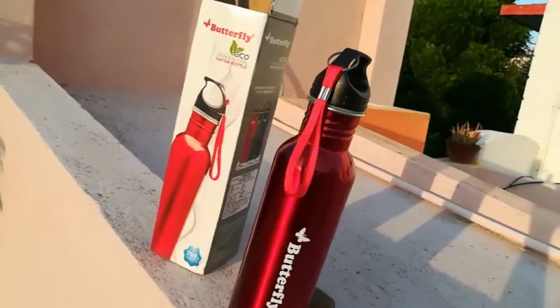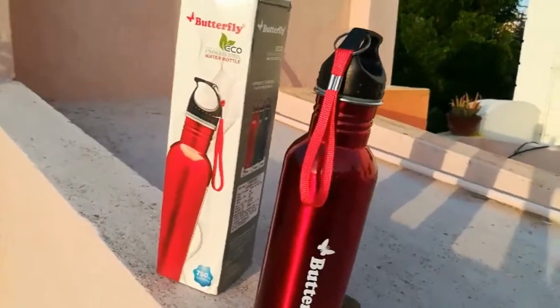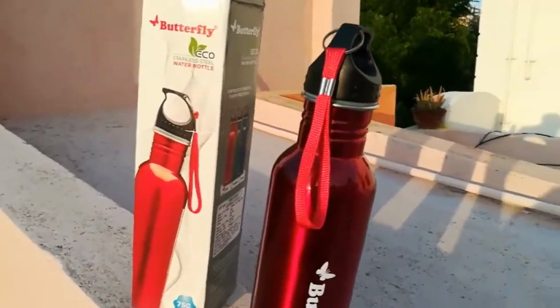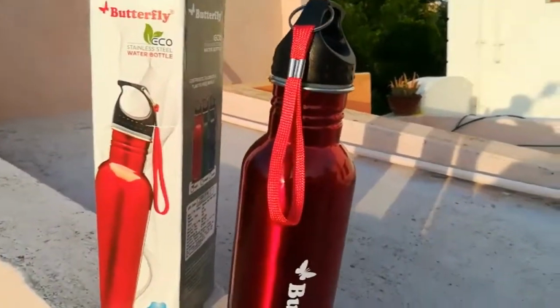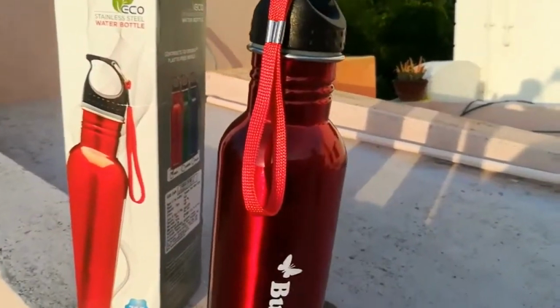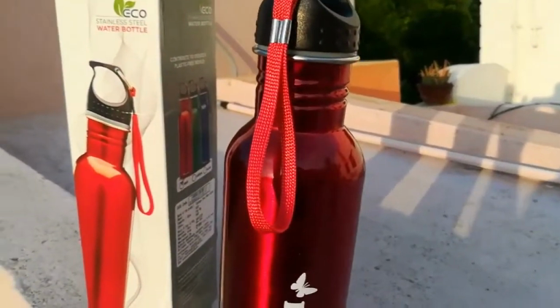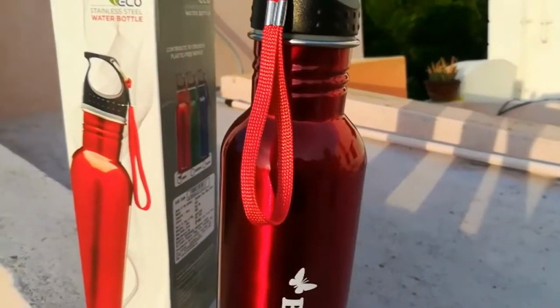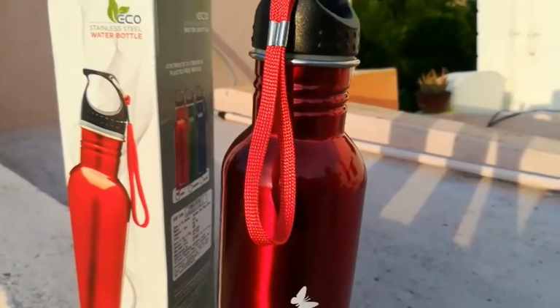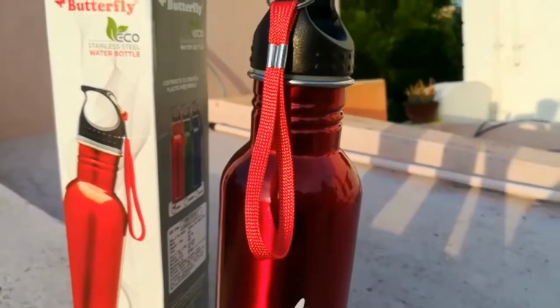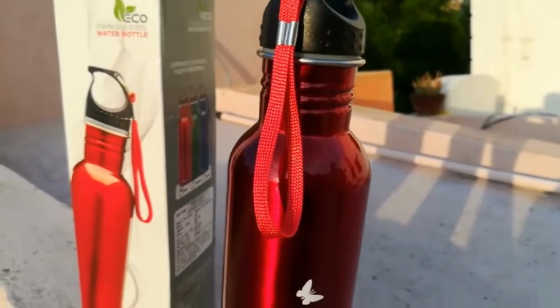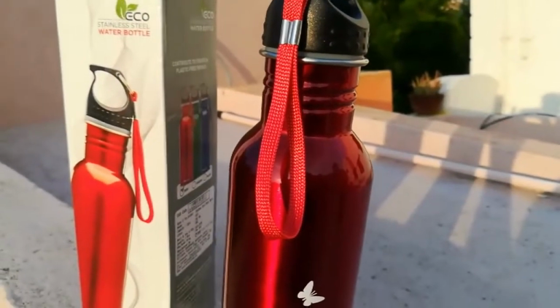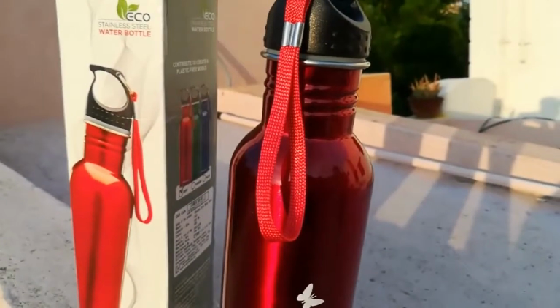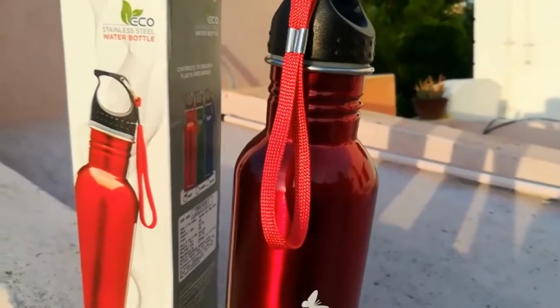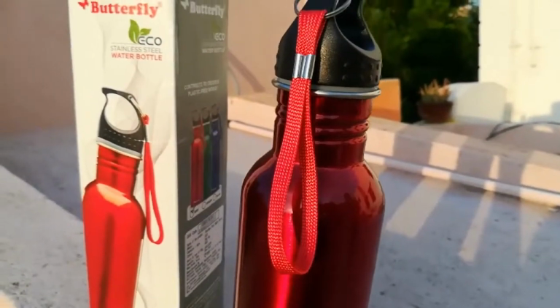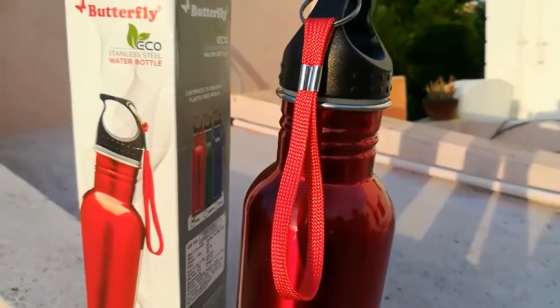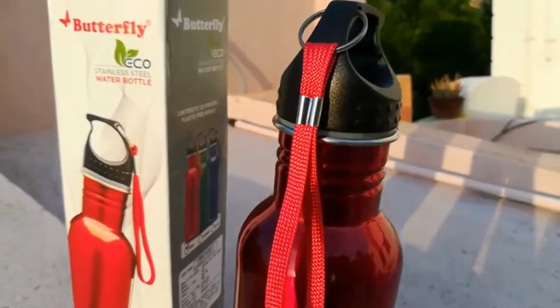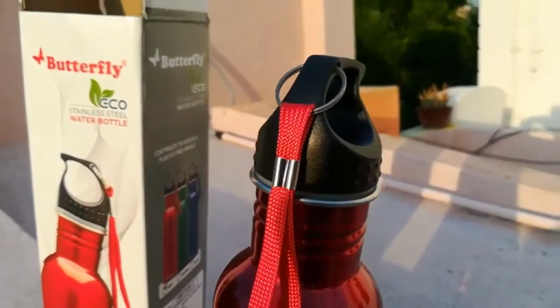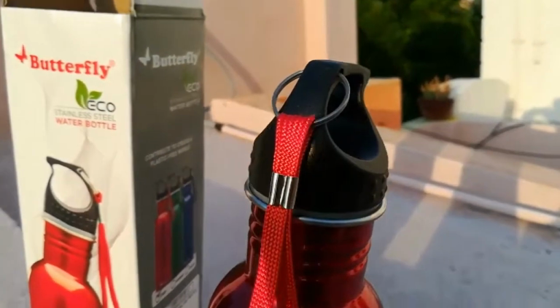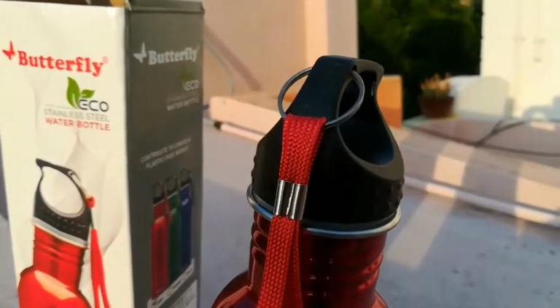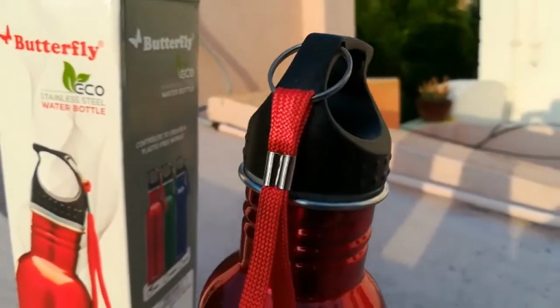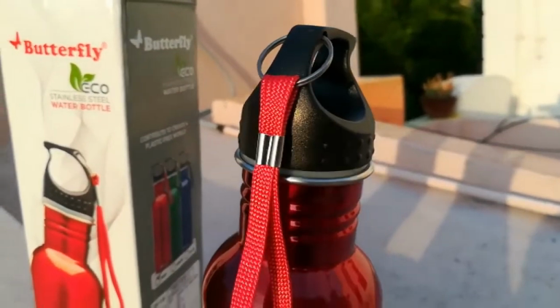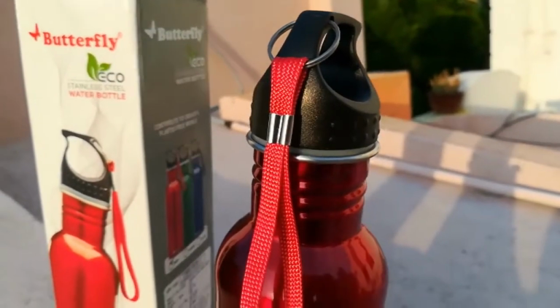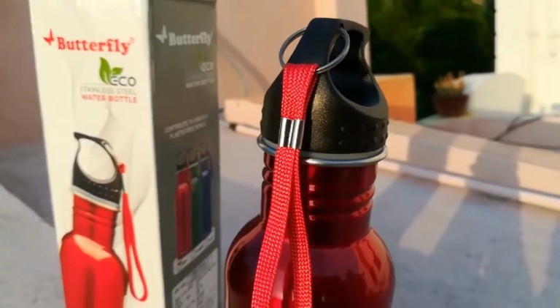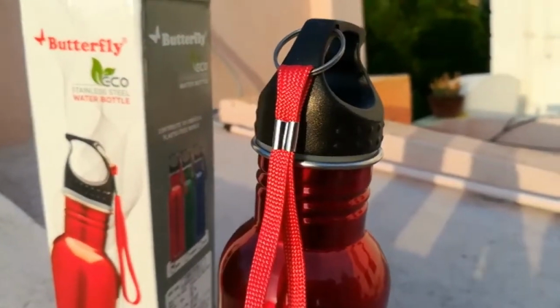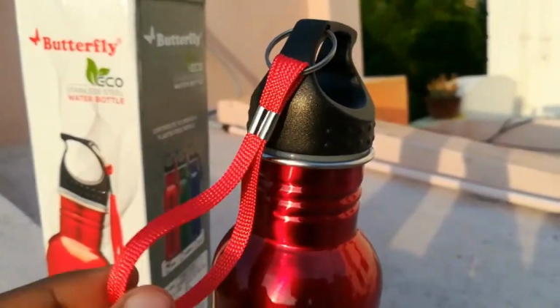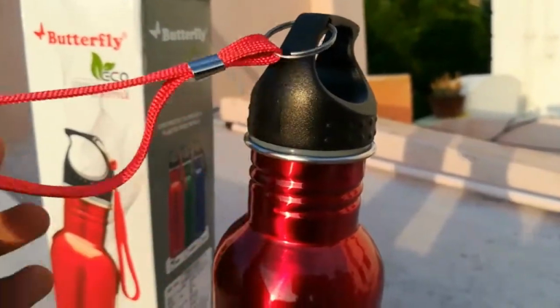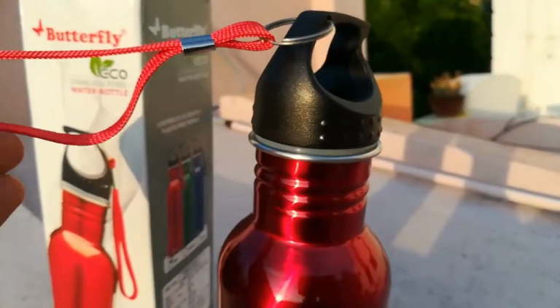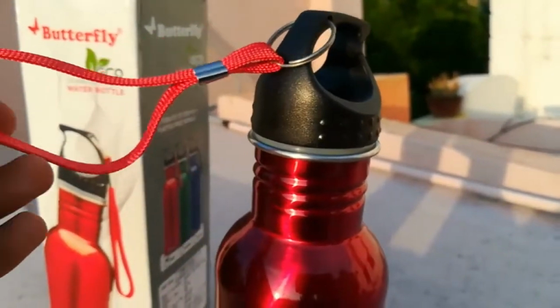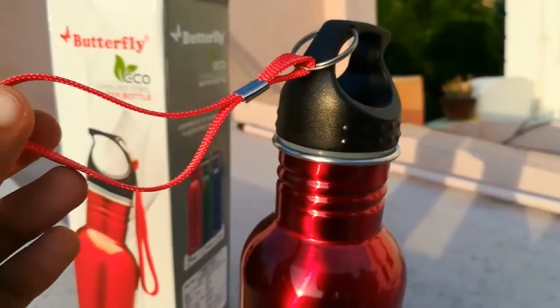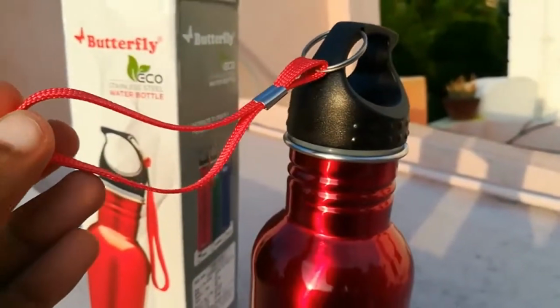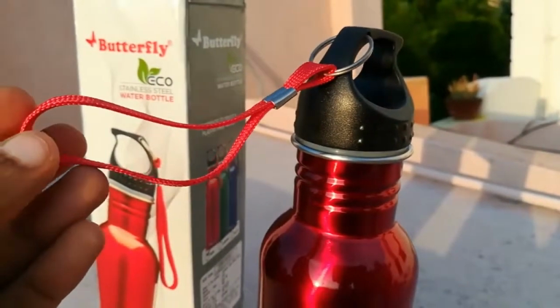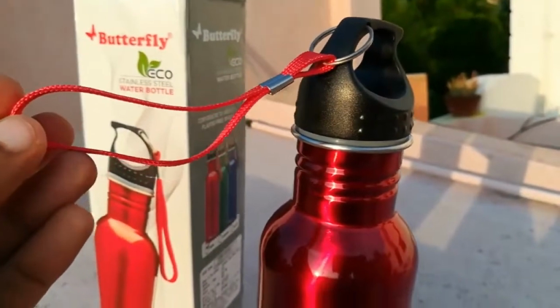It is kept inside a cover to avoid scratches. I have been using it with a powder coating for the last two weeks. The color has not dulled and the black plastic cap is holding up well. I'm using the bottle regularly.